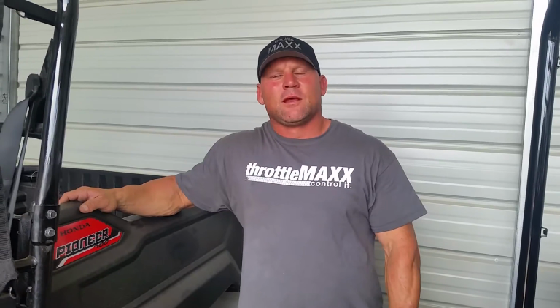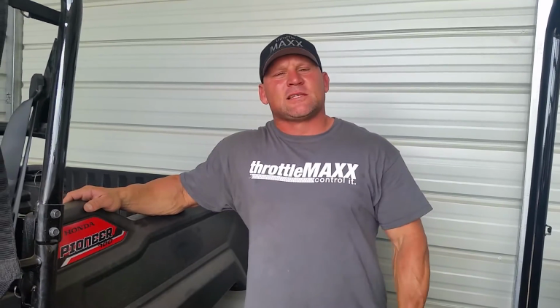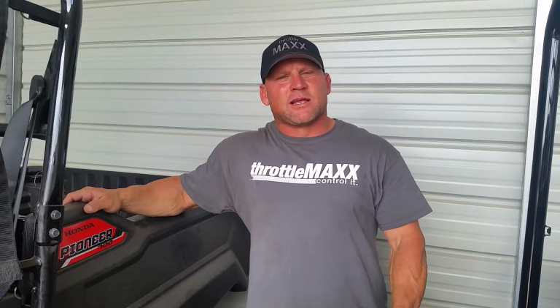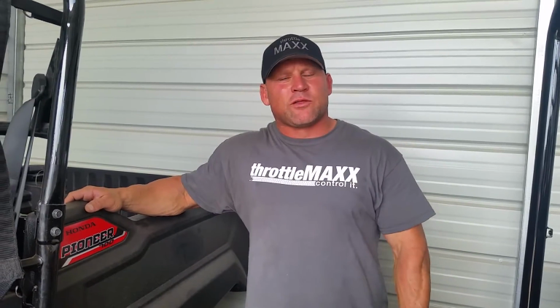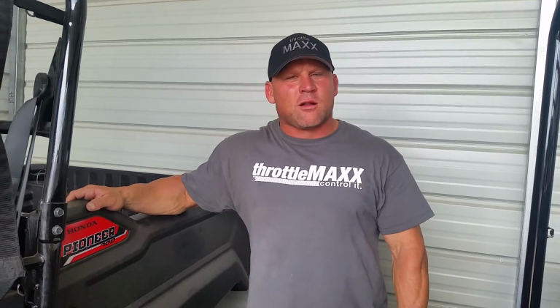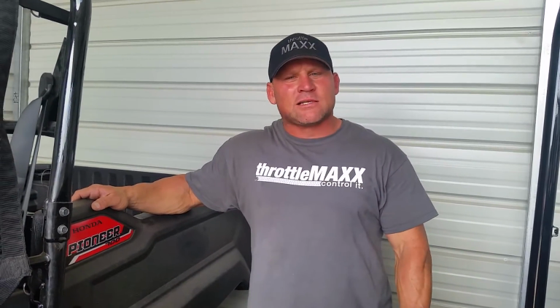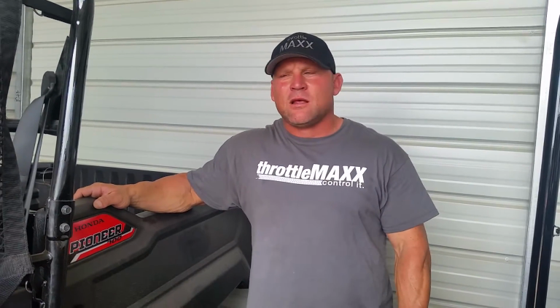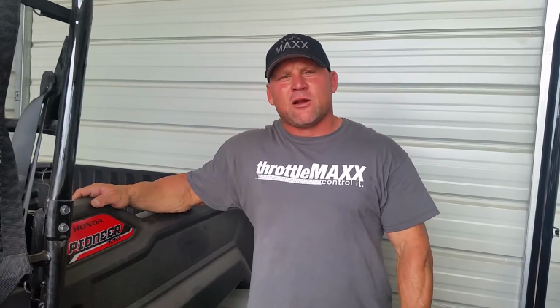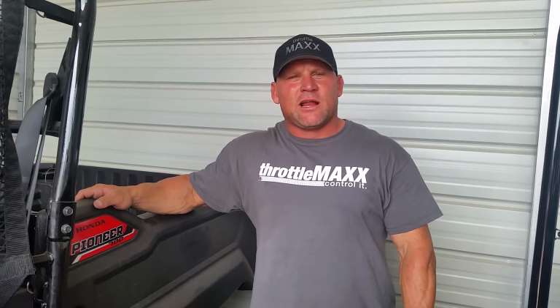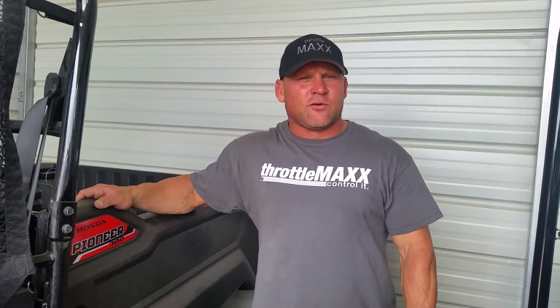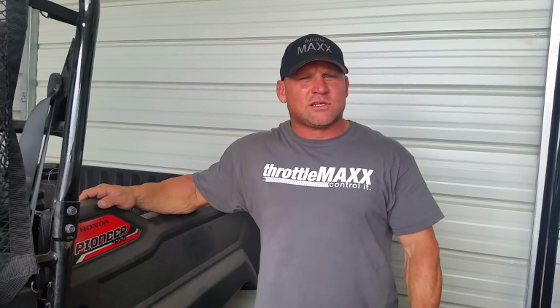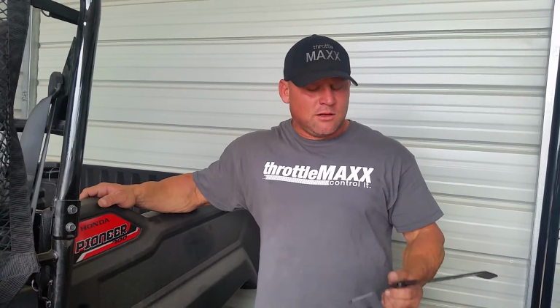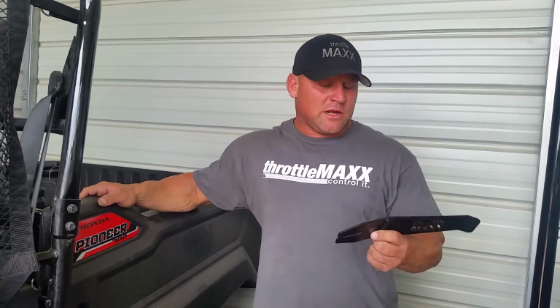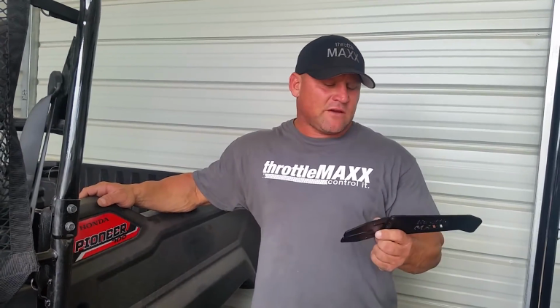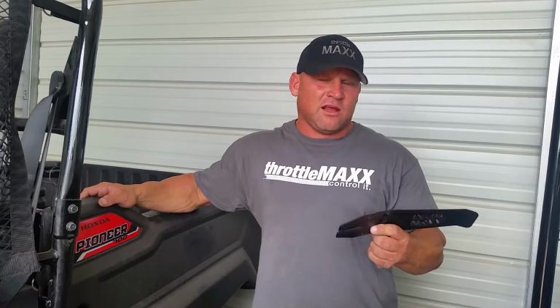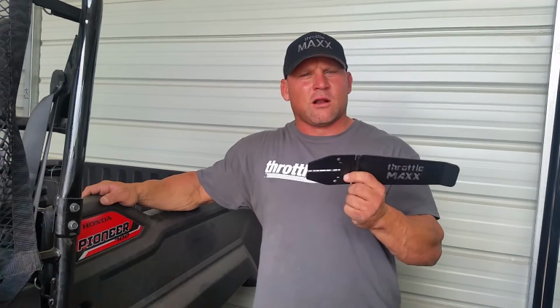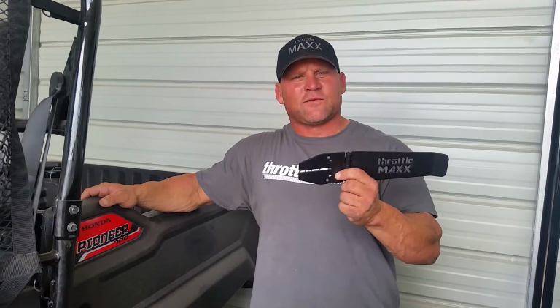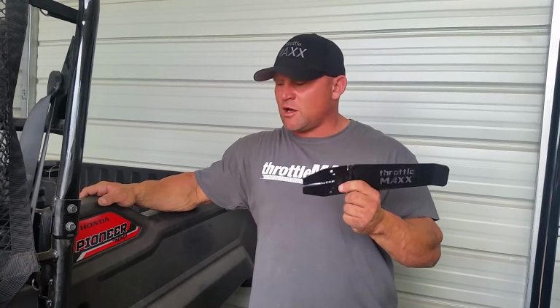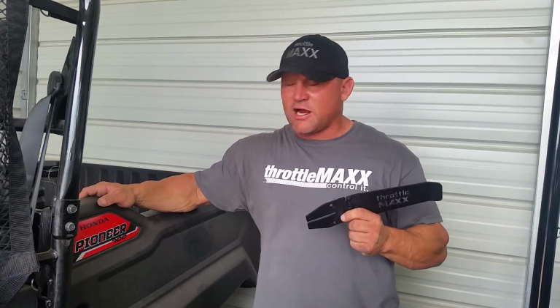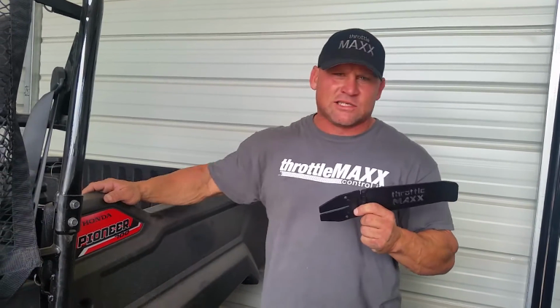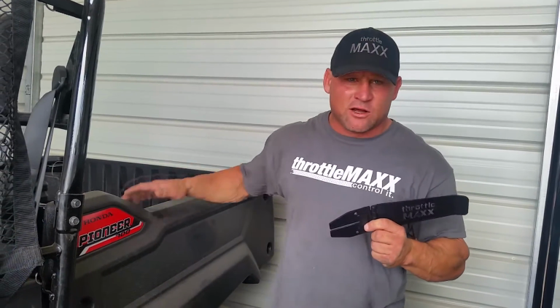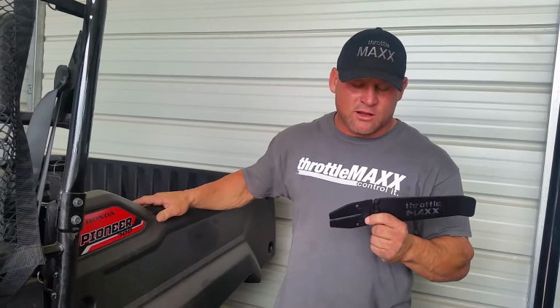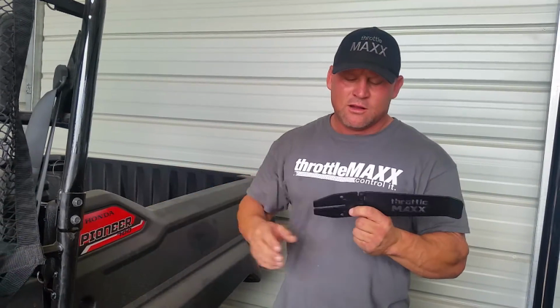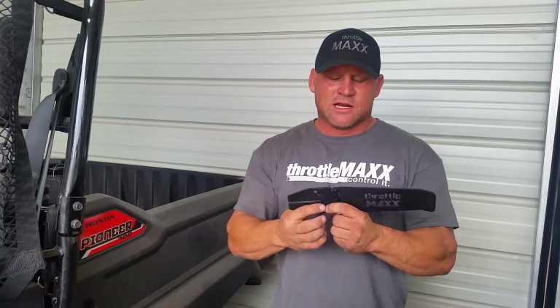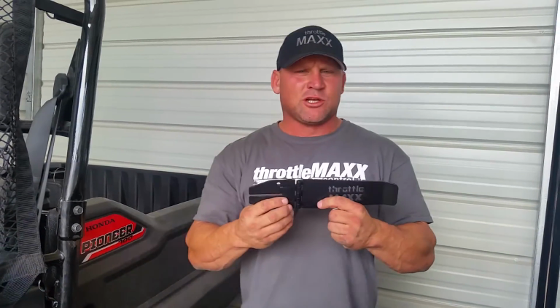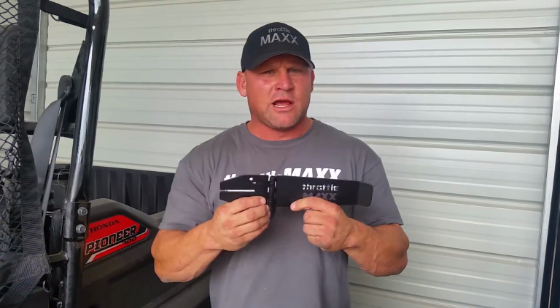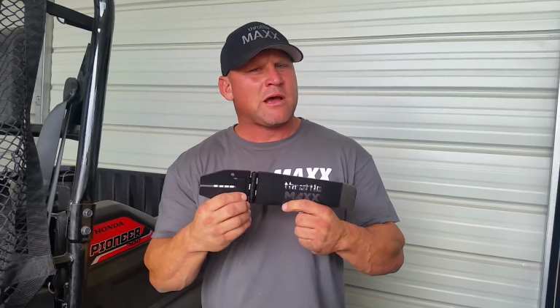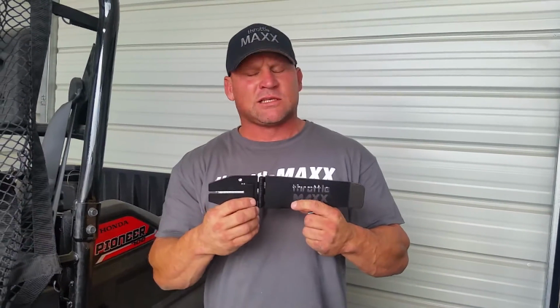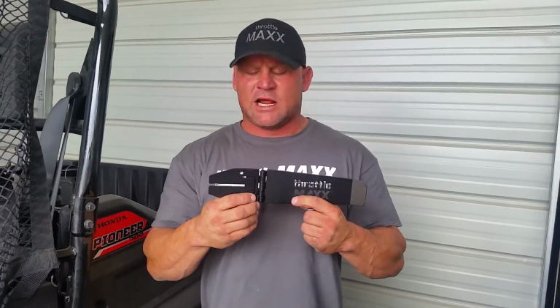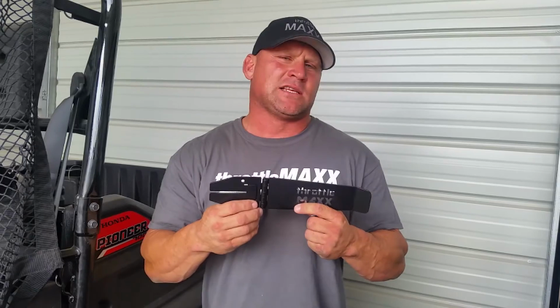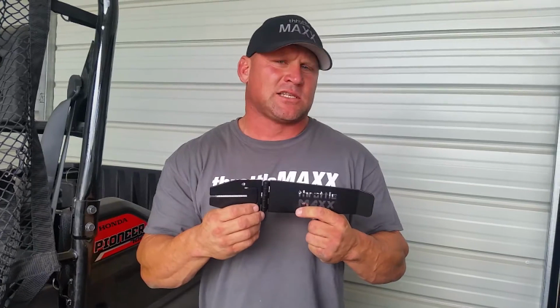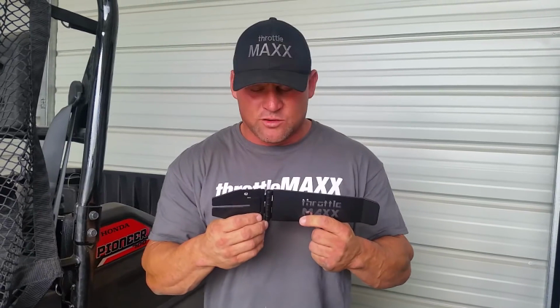Hey, it's Mike again with ThrottleMax. I'm here today to introduce the release of the ThrottleMax for the Honda Pioneer 700. Today I'm going to show you how to mount this thing and how easy it is to use.